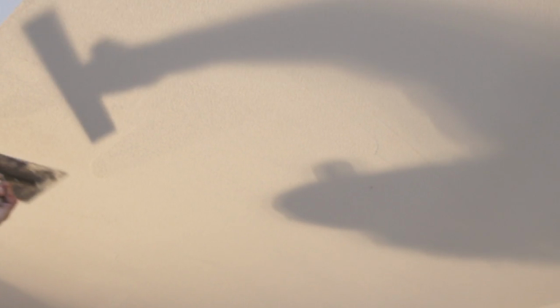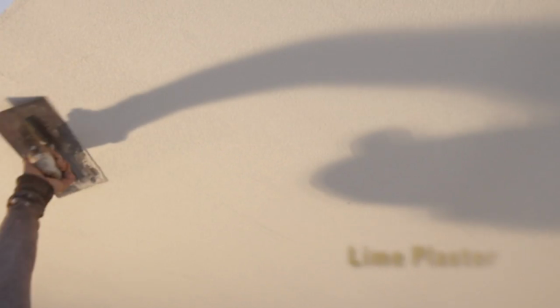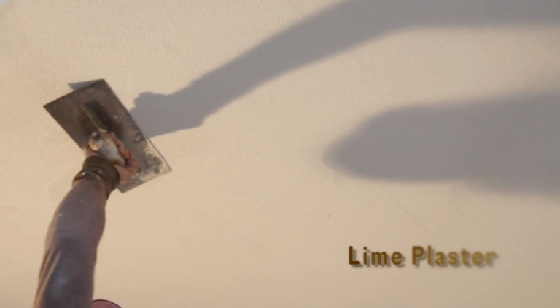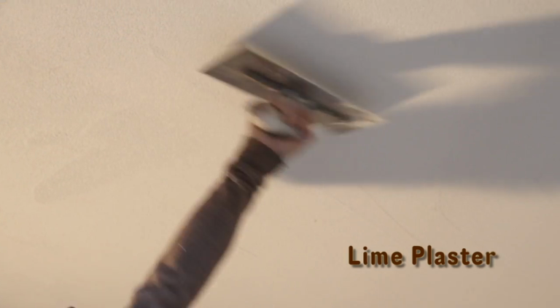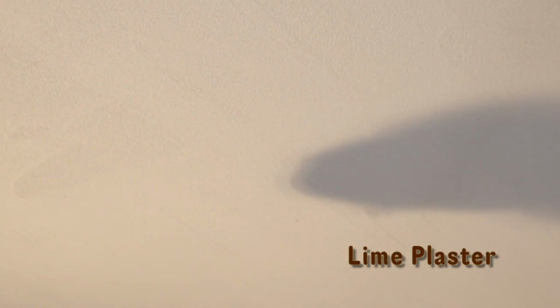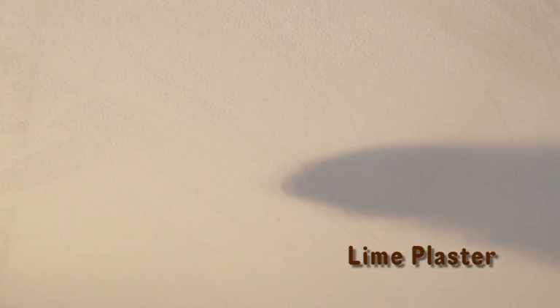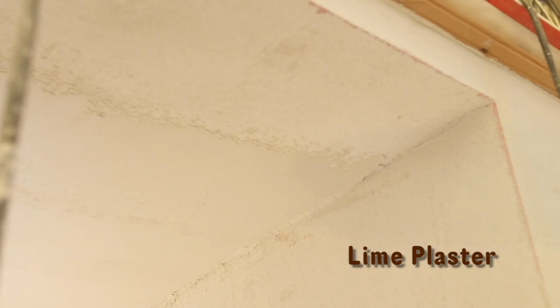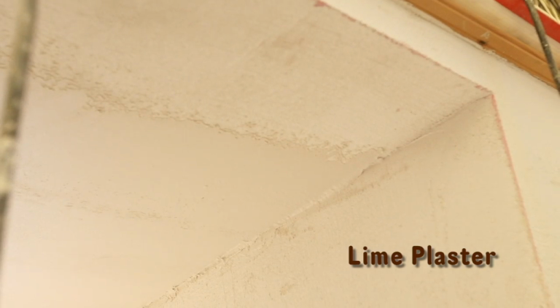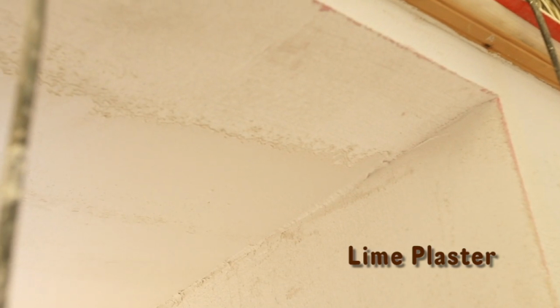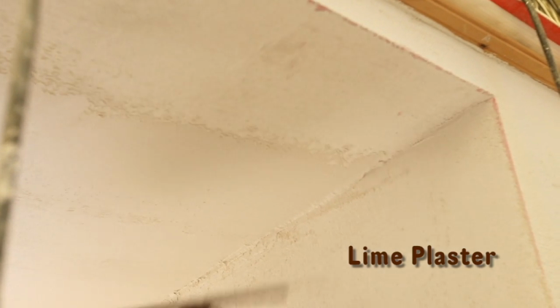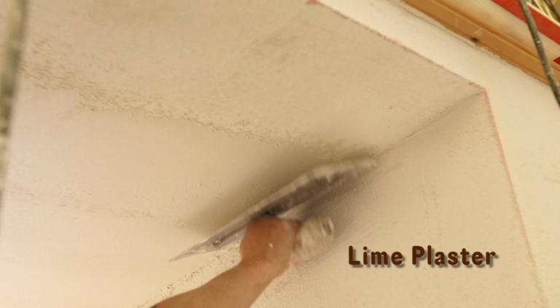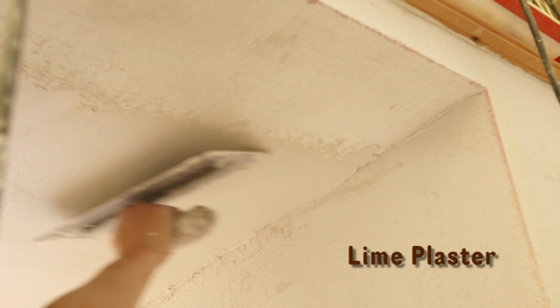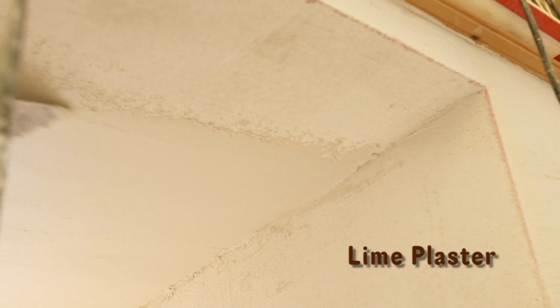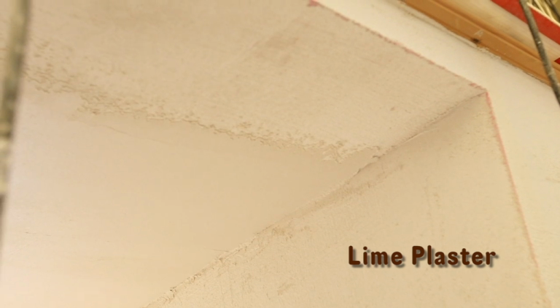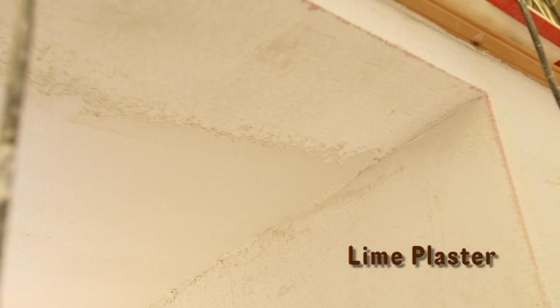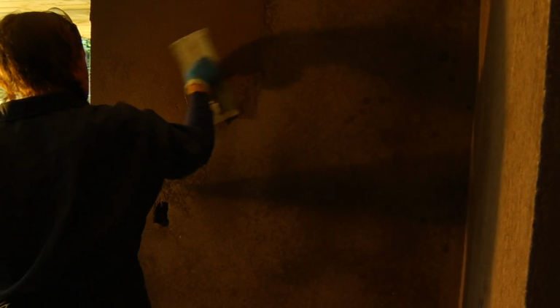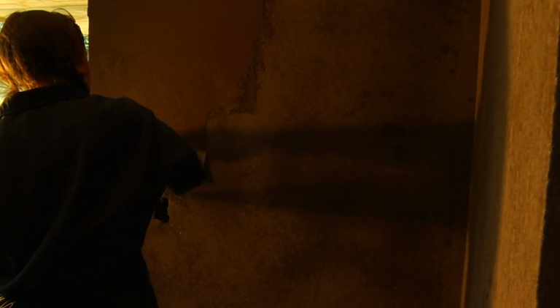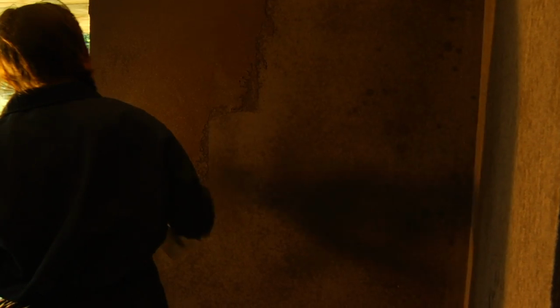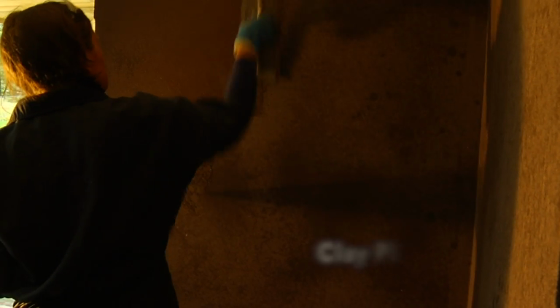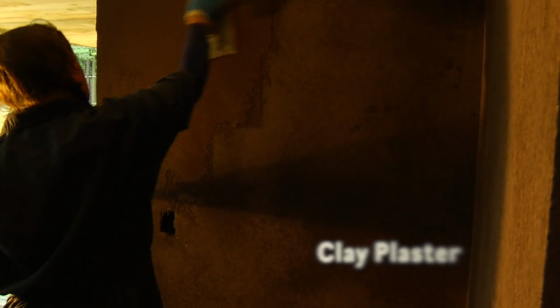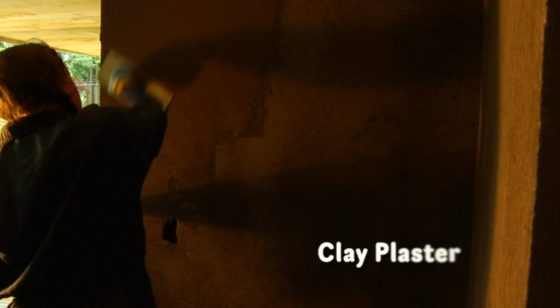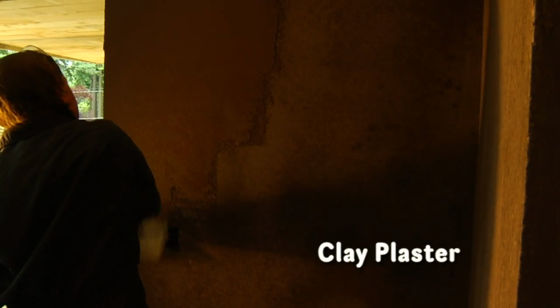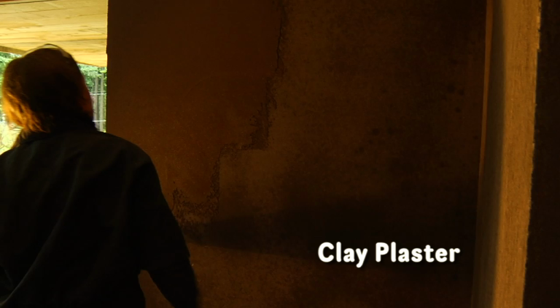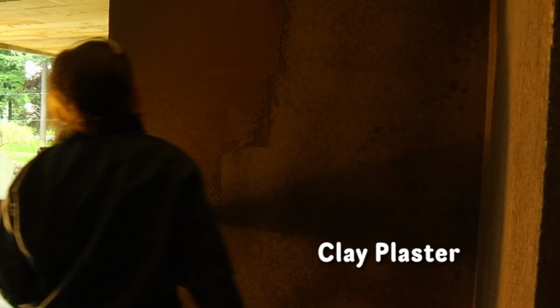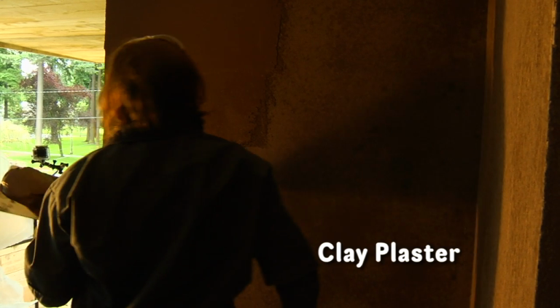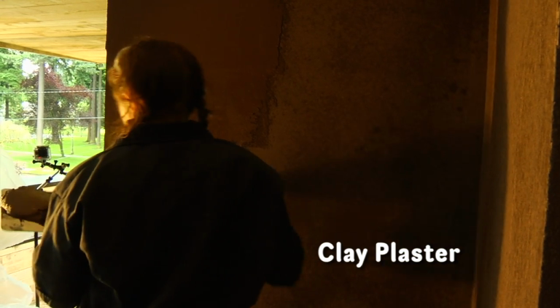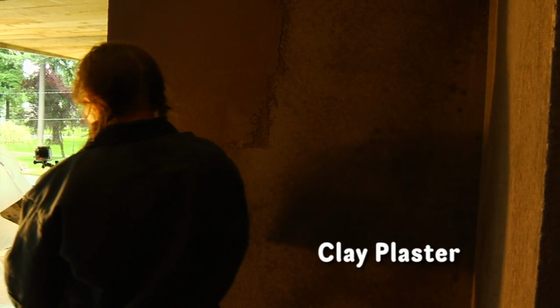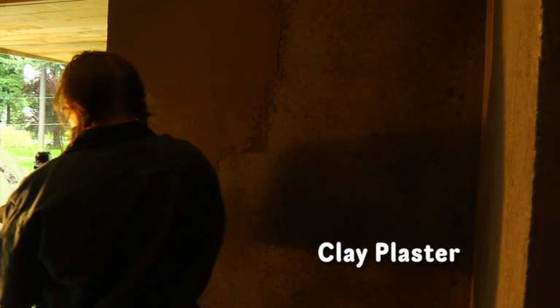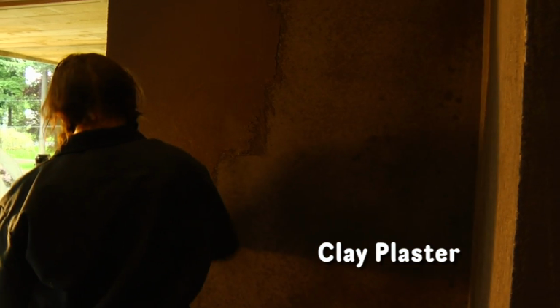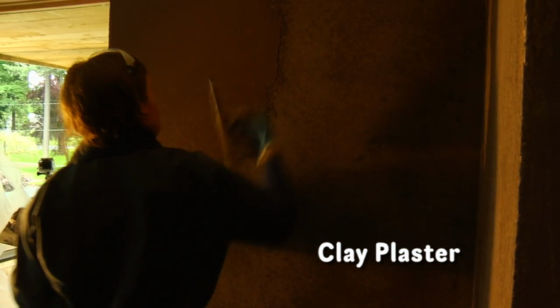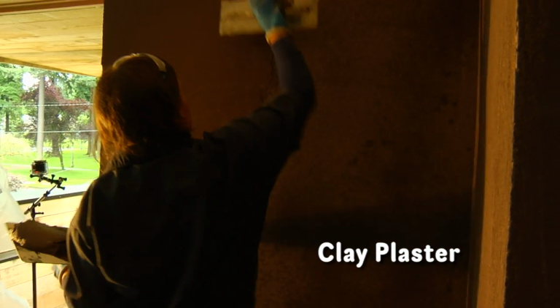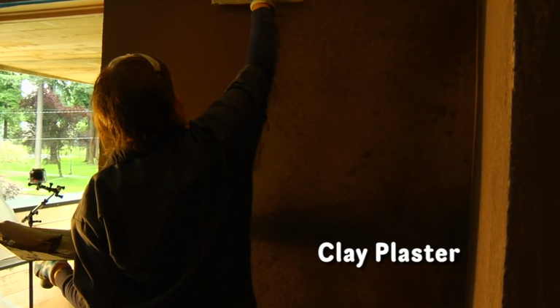We are covering most of the walls with a lime plaster. And then in one of the rooms, just to have sort of a cozier, different feel, we have a clay plaster.